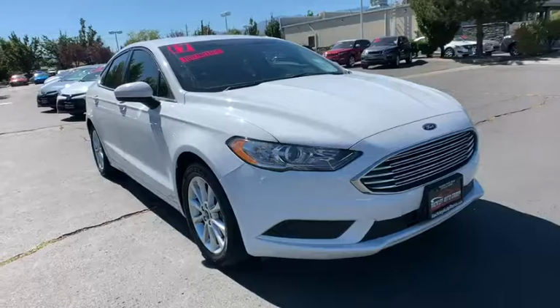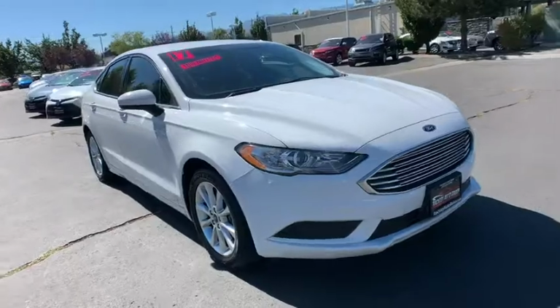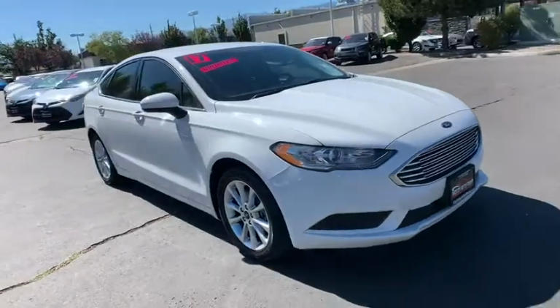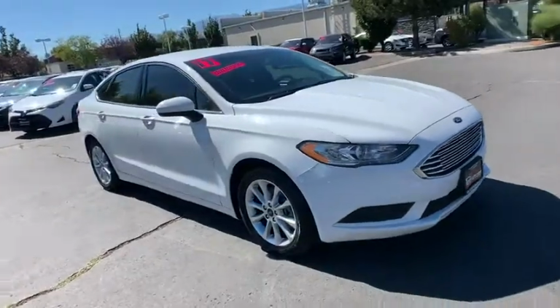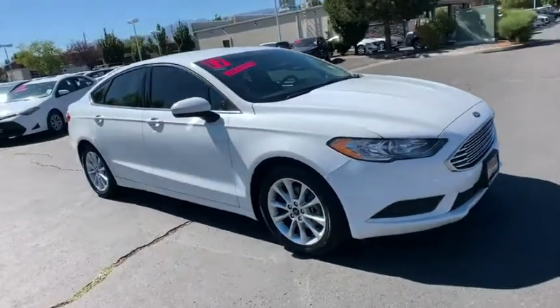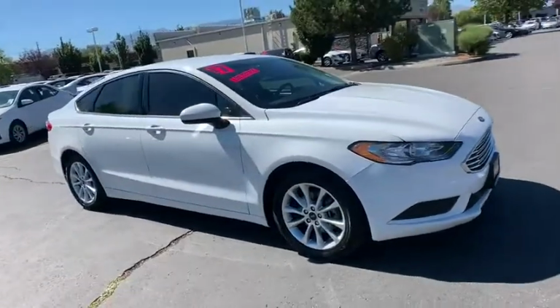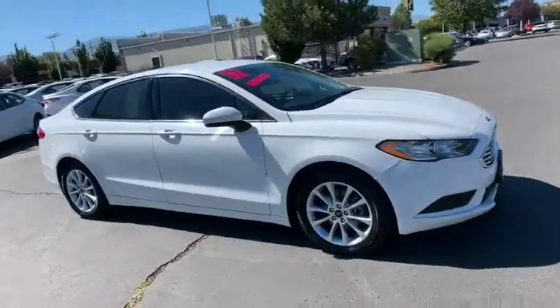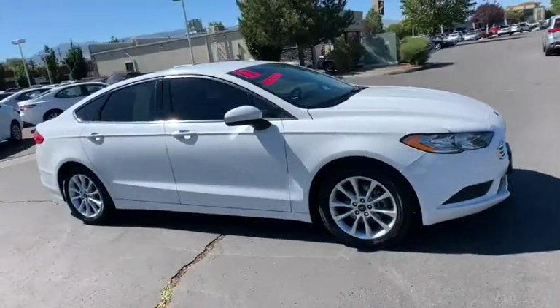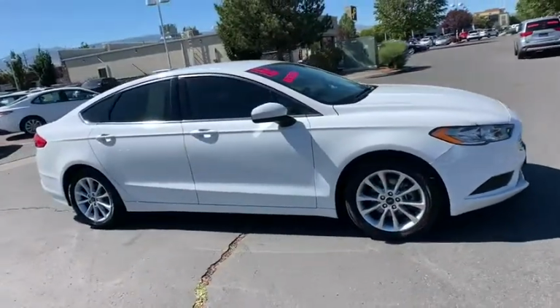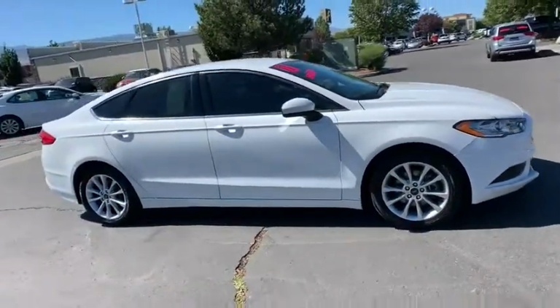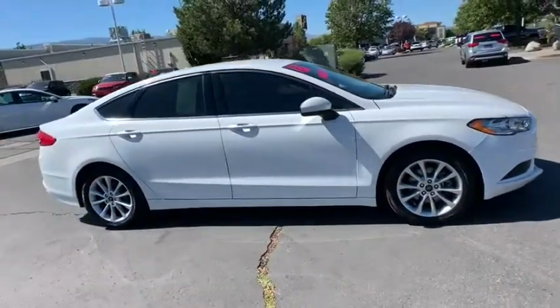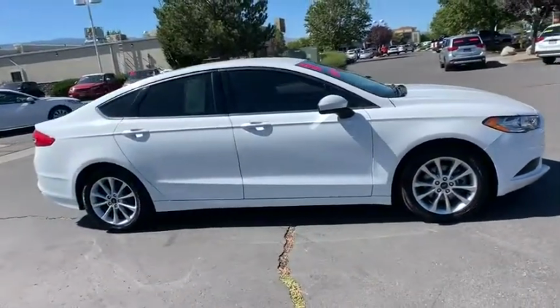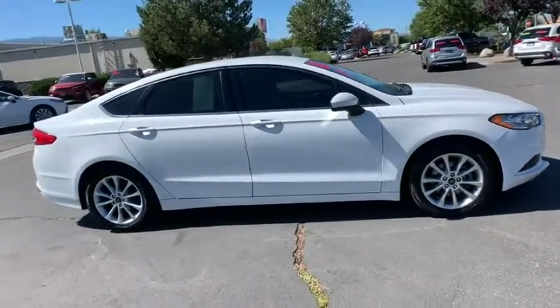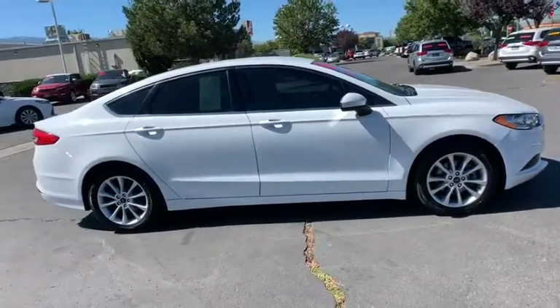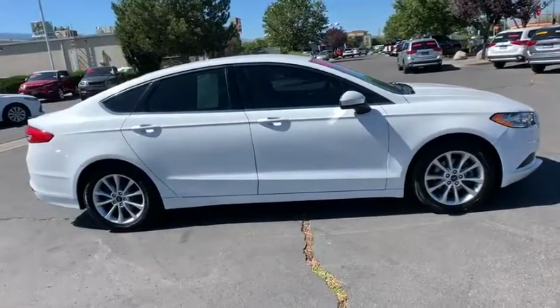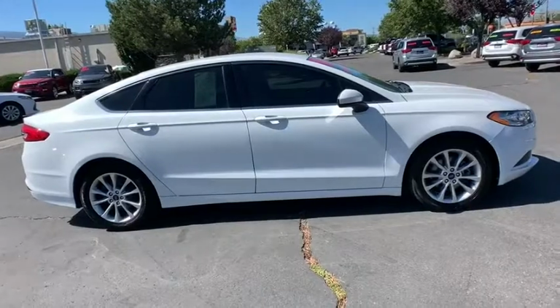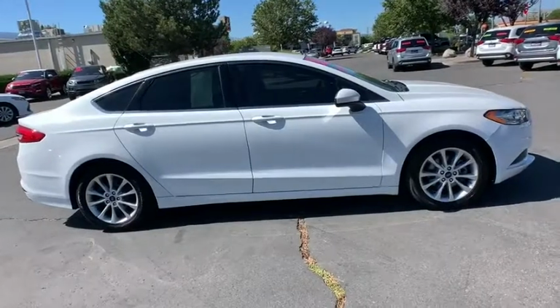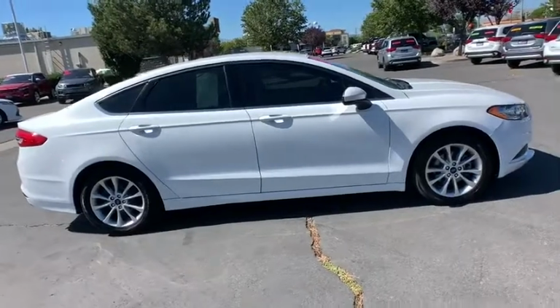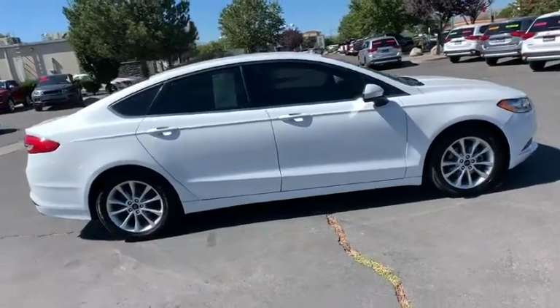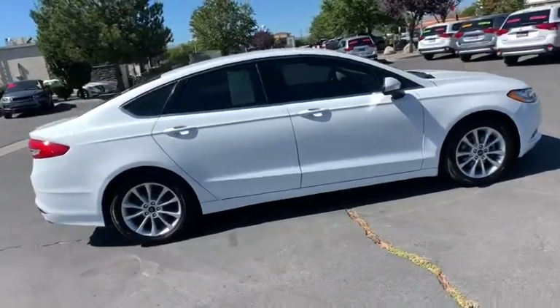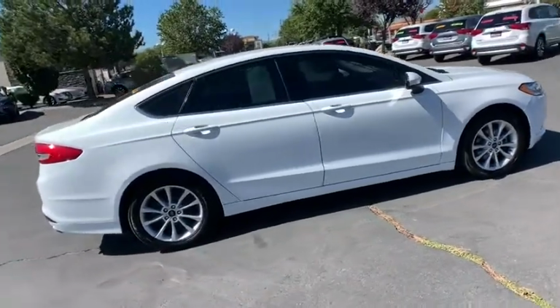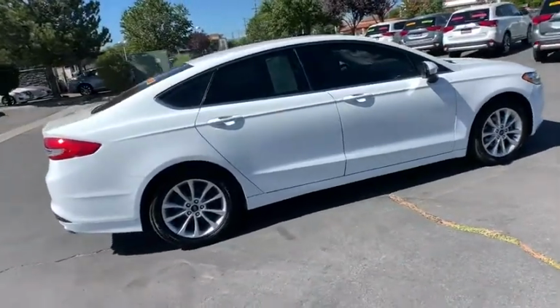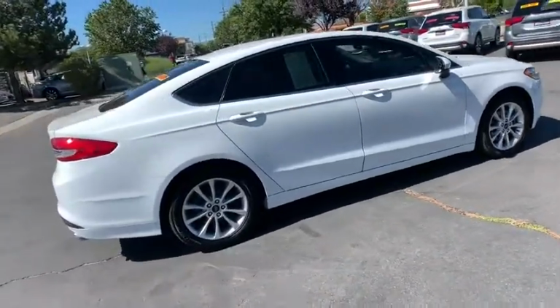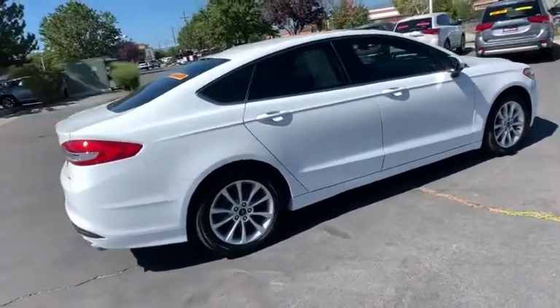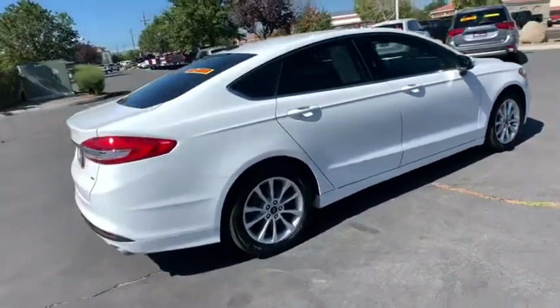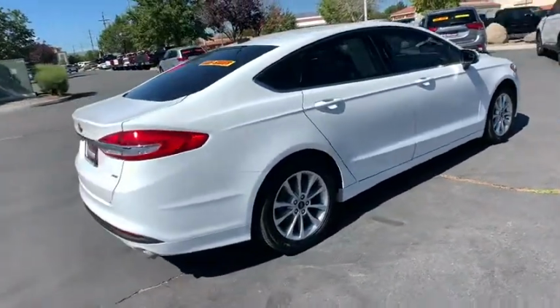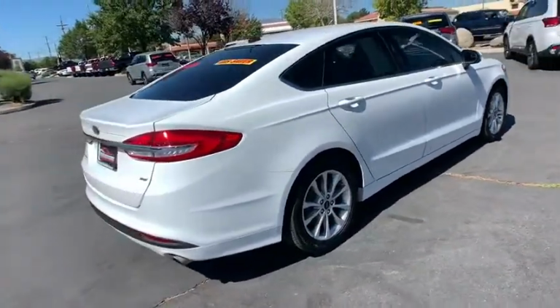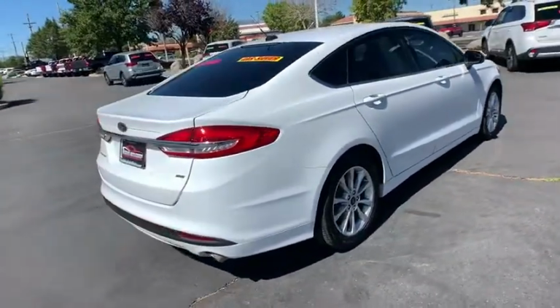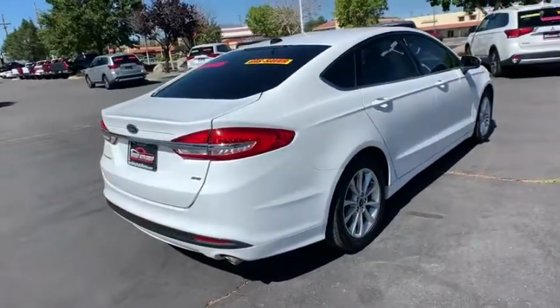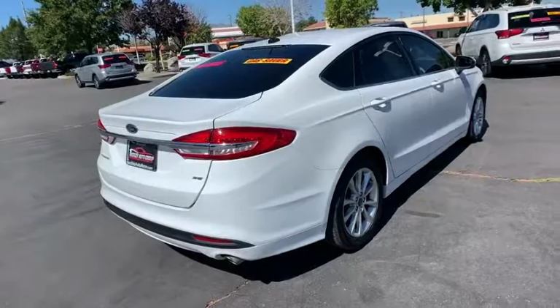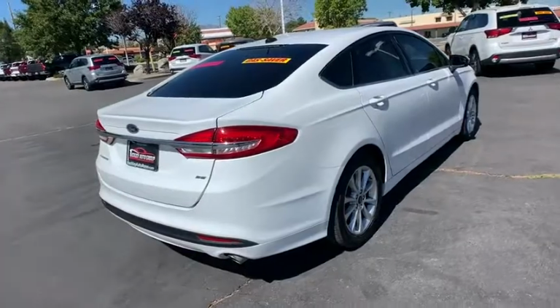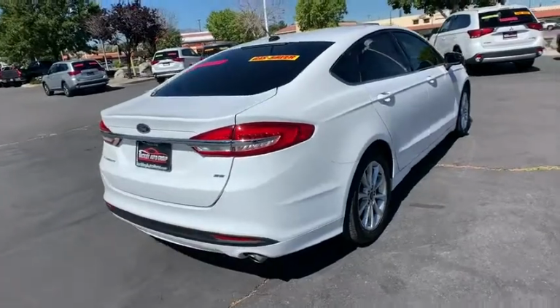Stop by and take a look at the 2017 Ford Fusion. You can have both impressive power and great economy in a Fusion. This vehicle has less than 50,000 miles.